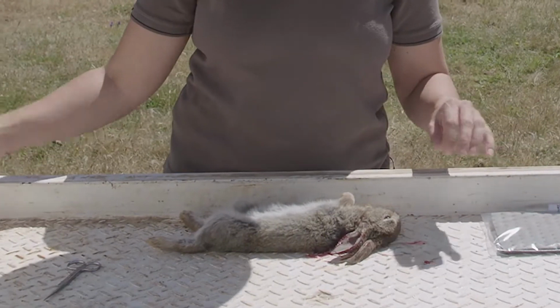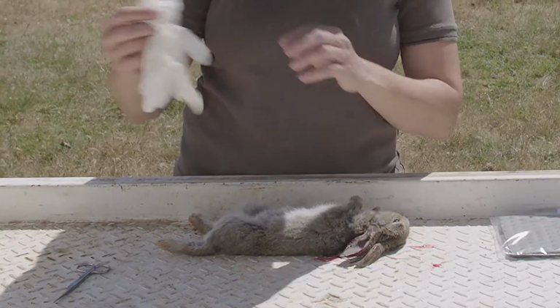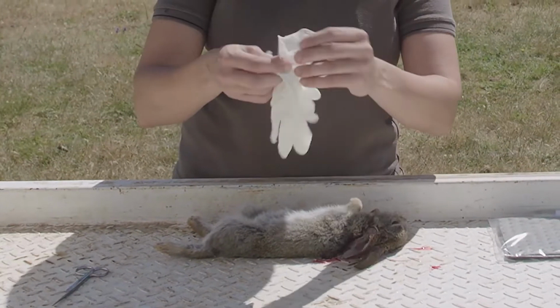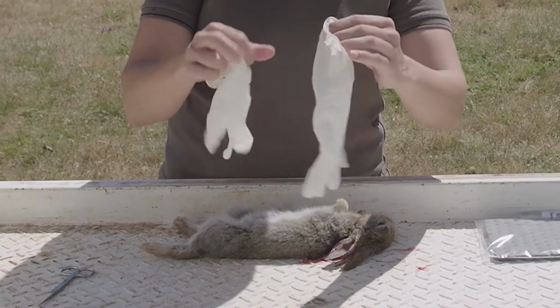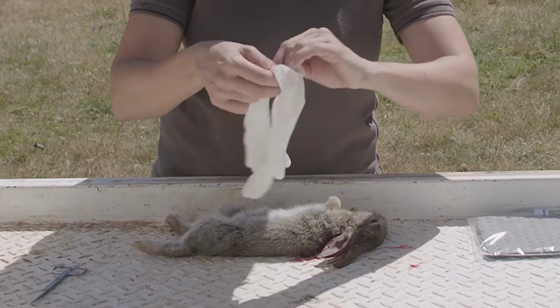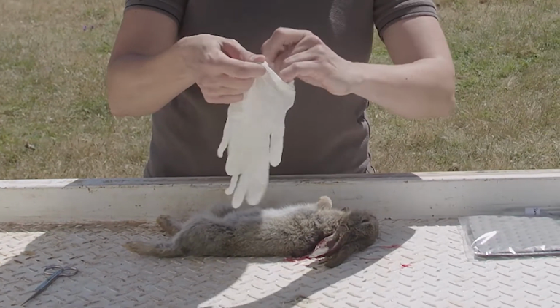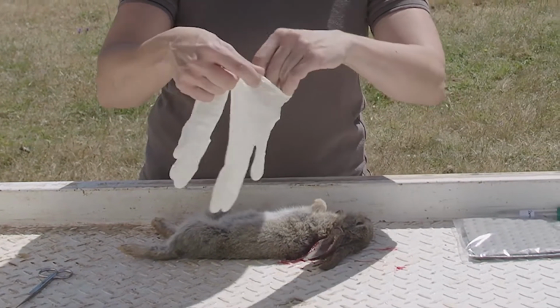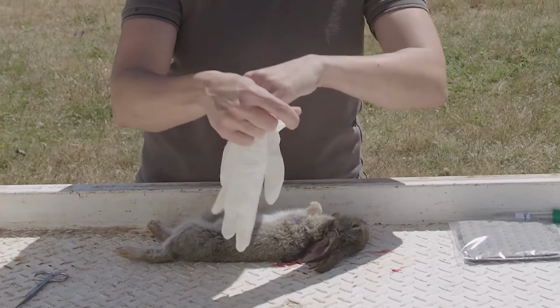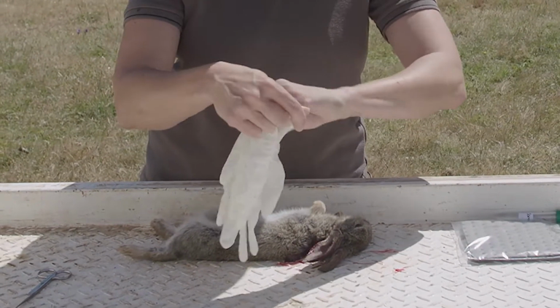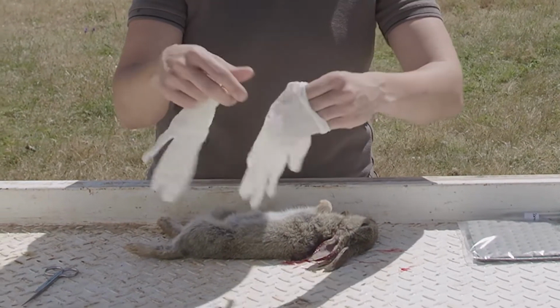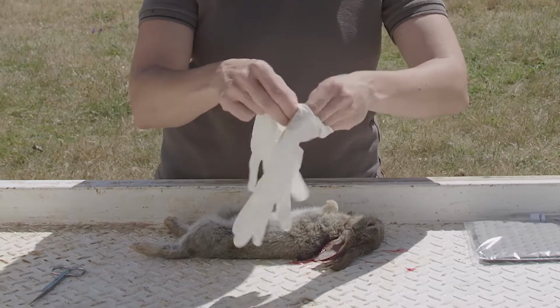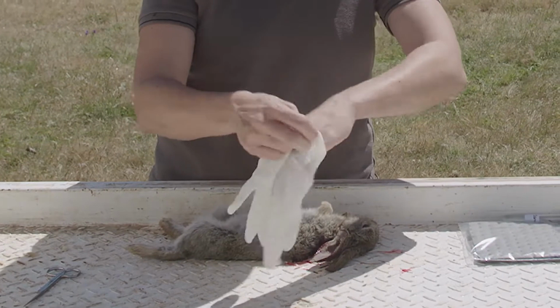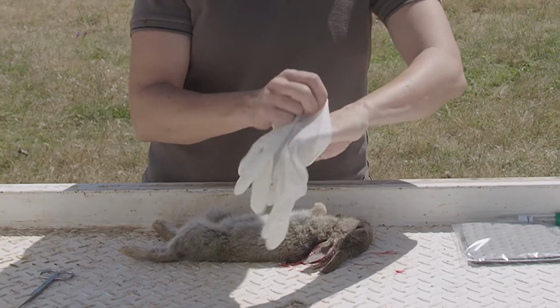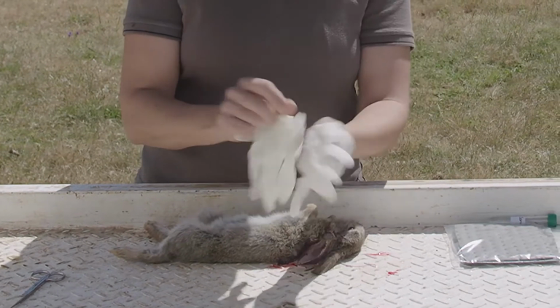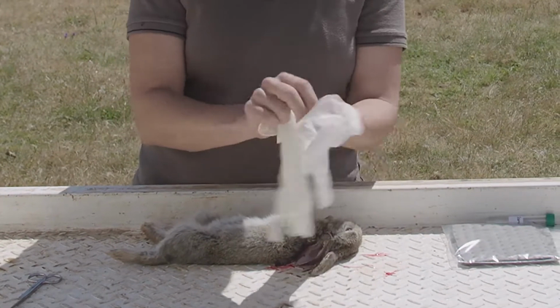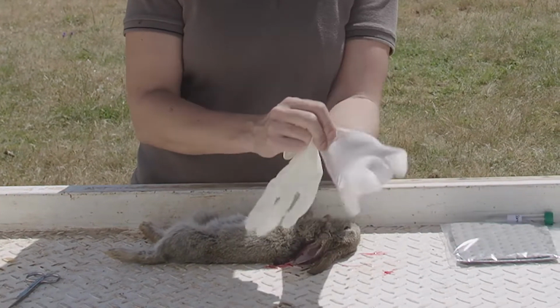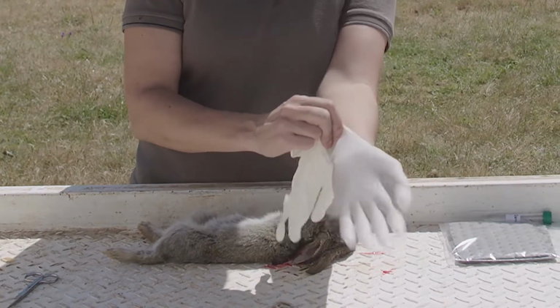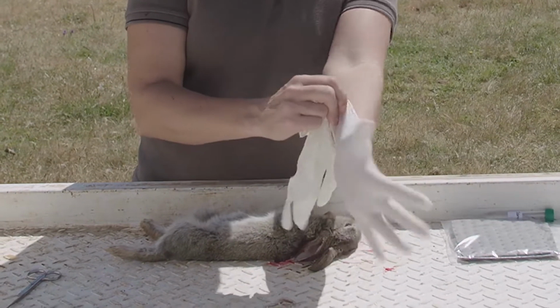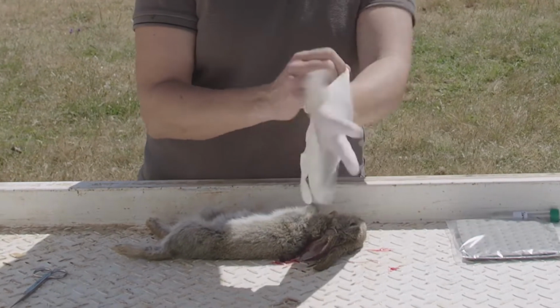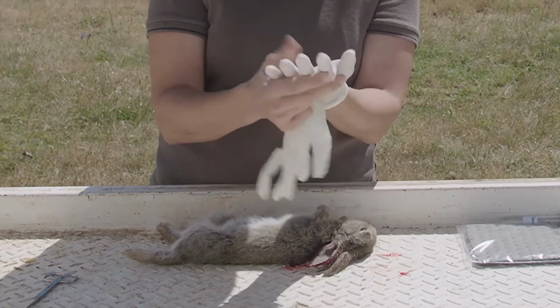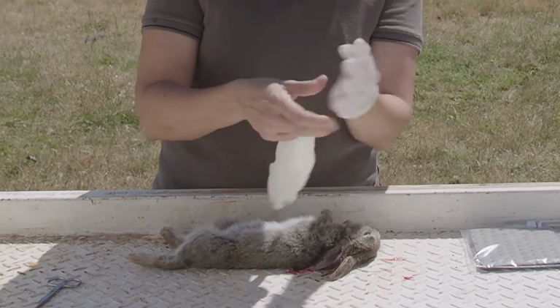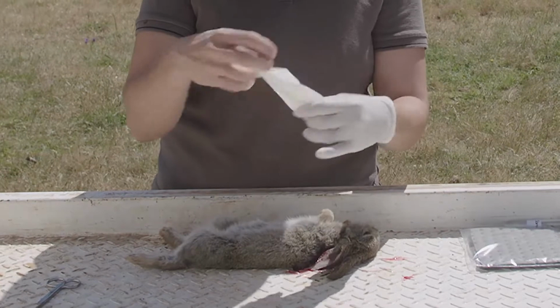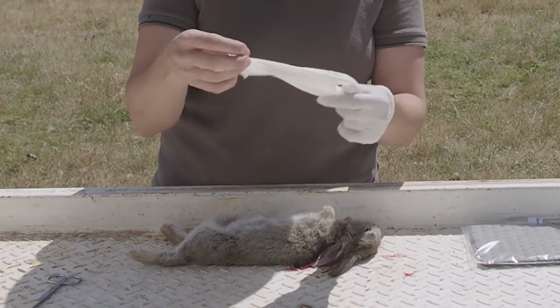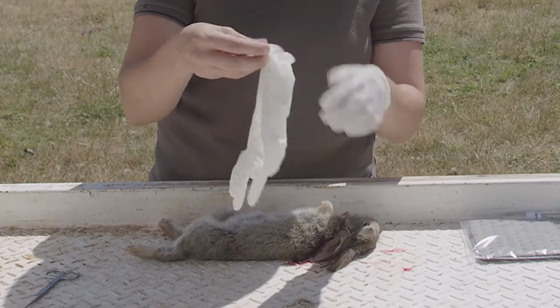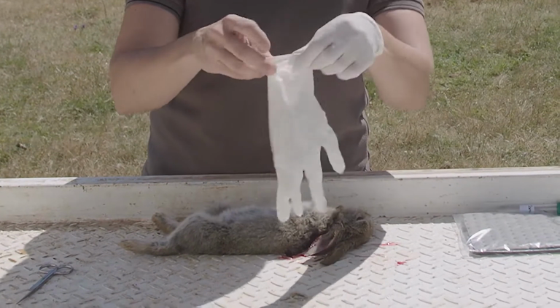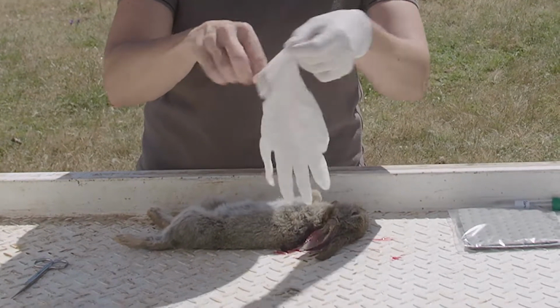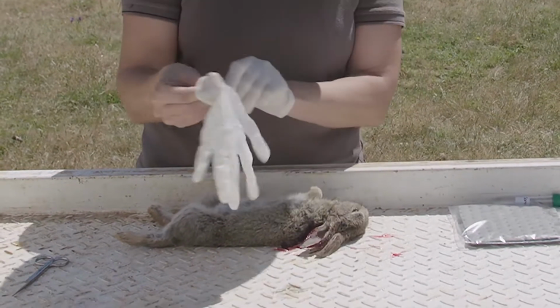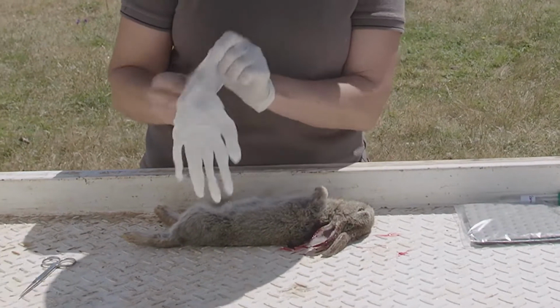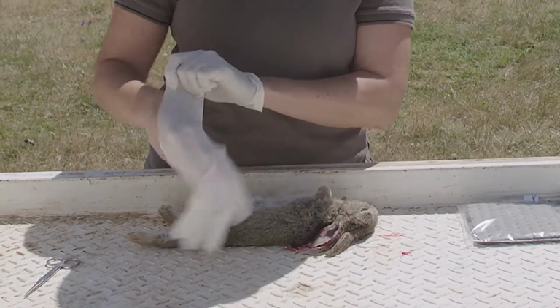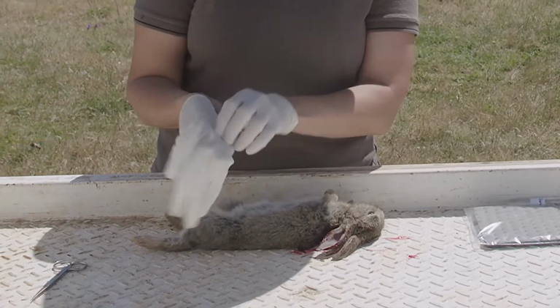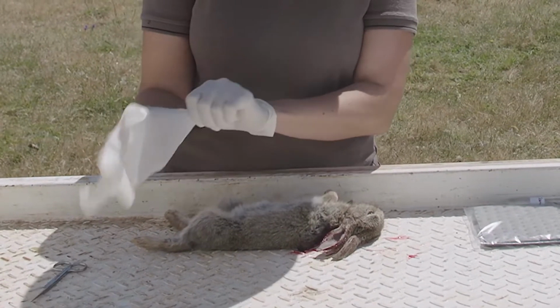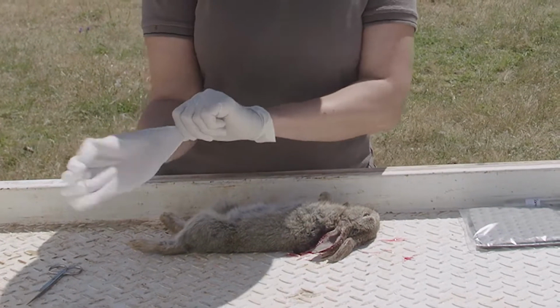If you have gloves, it's recommended that you get some — you can just use food grade gloves that you buy from the supermarket. It will just help protect against contaminating samples between rabbits if you find more than one, and also just keep your hands clean.